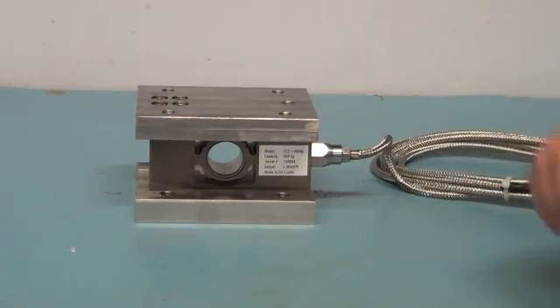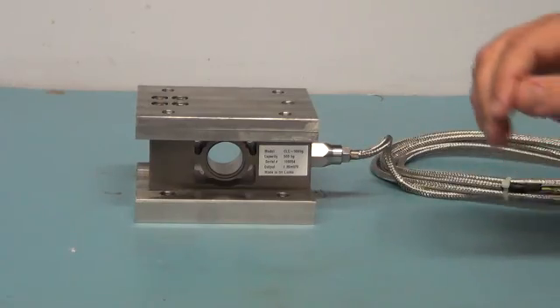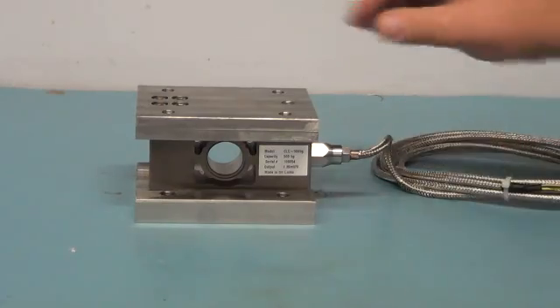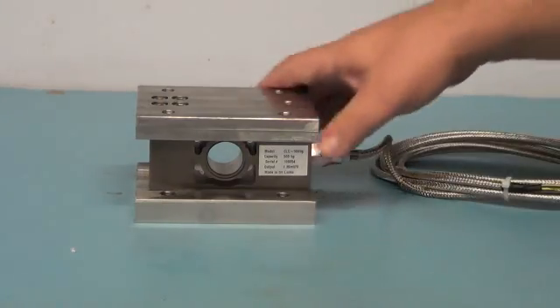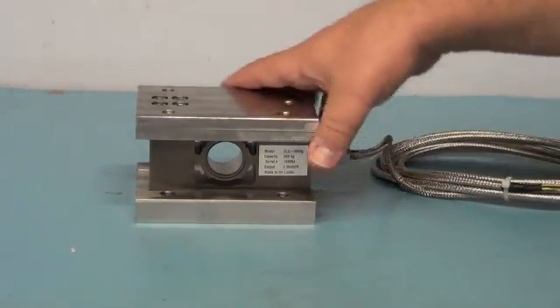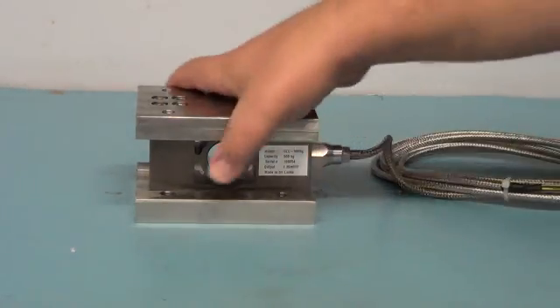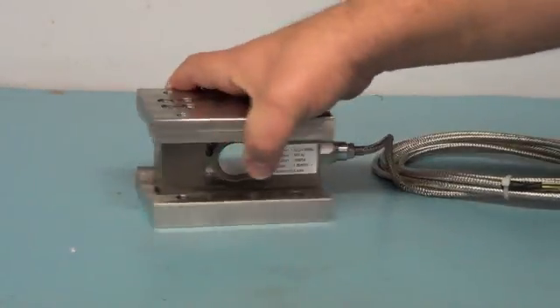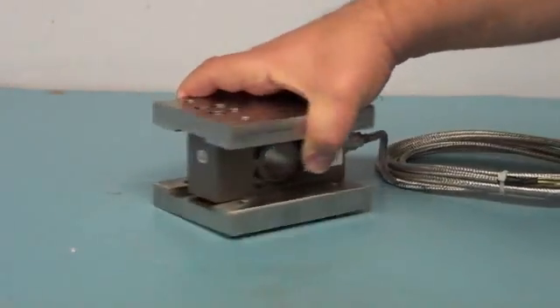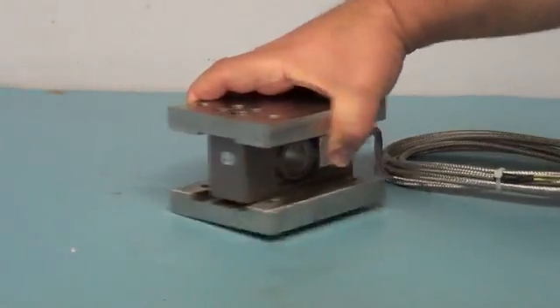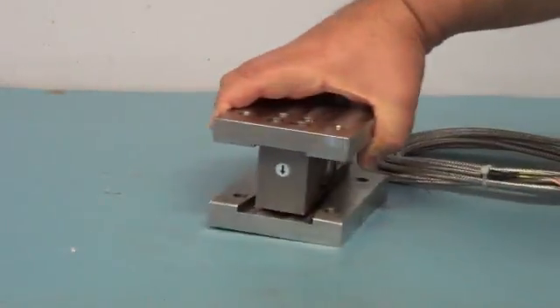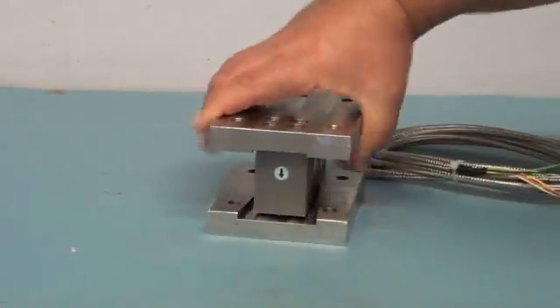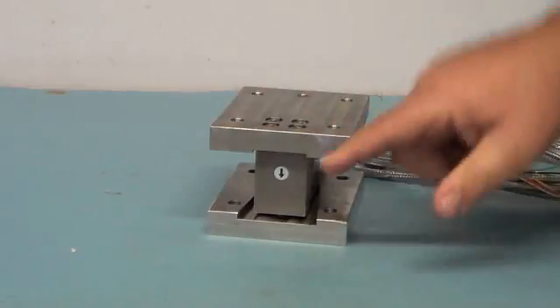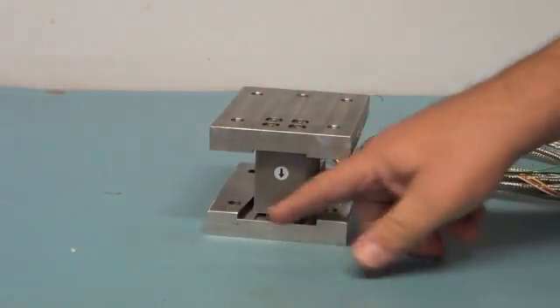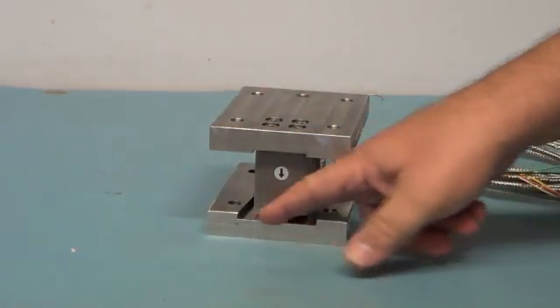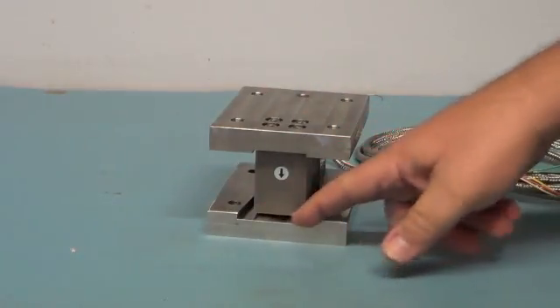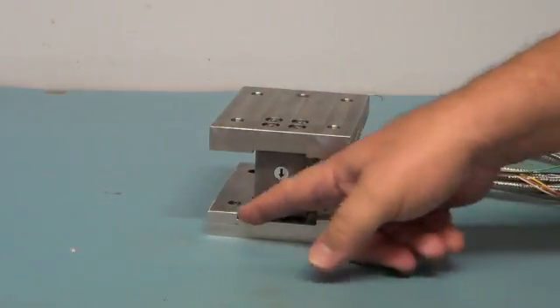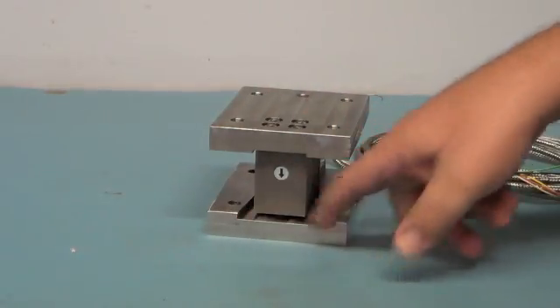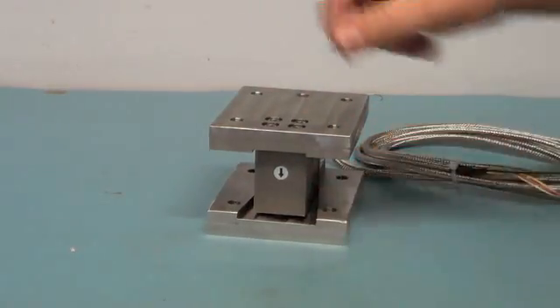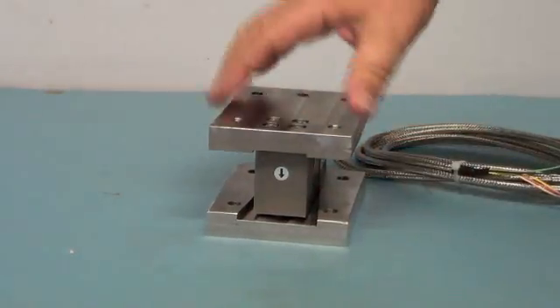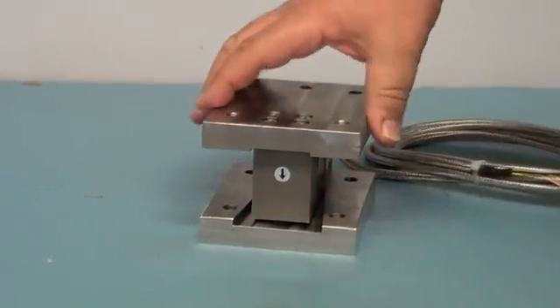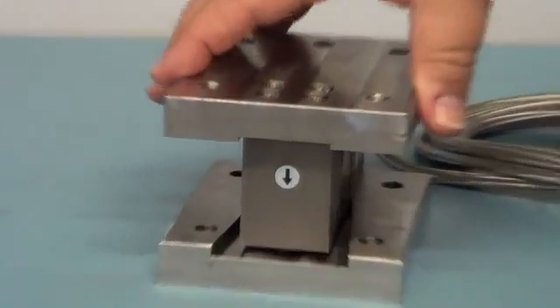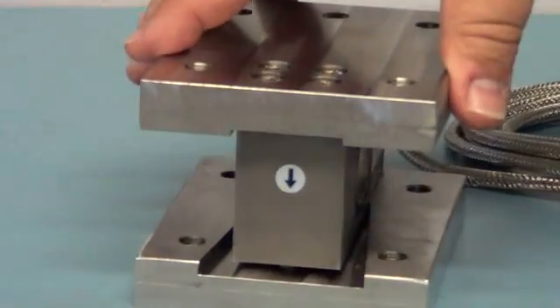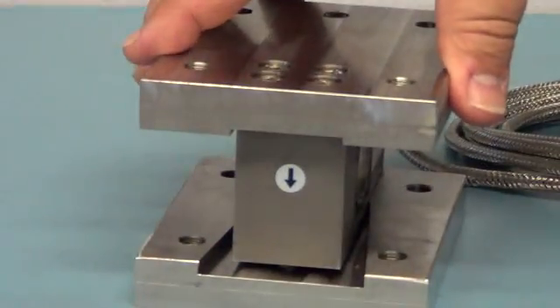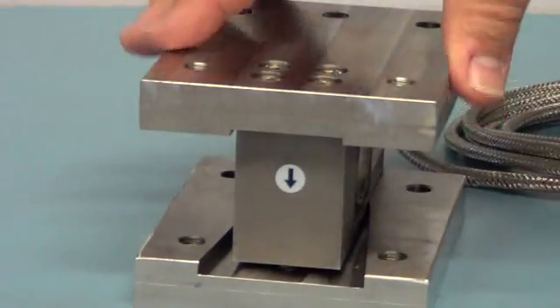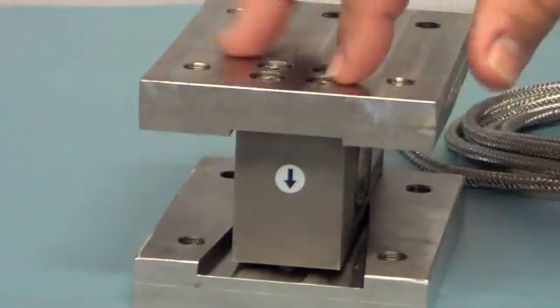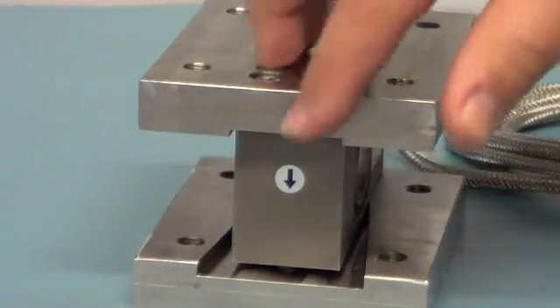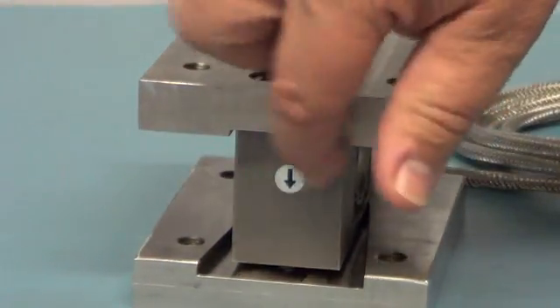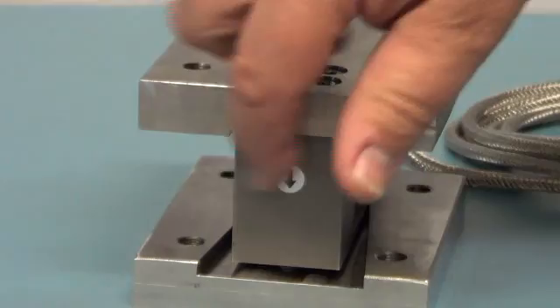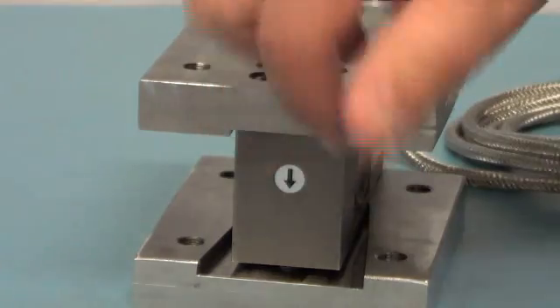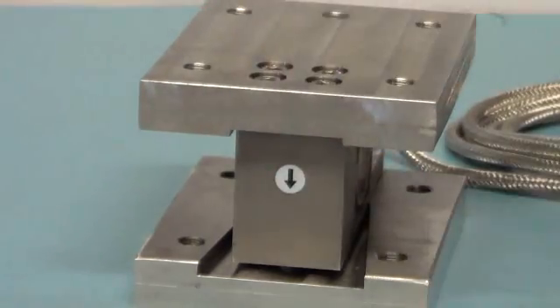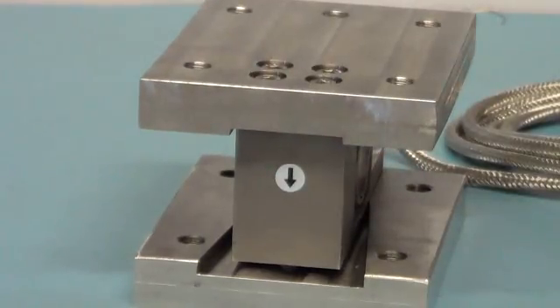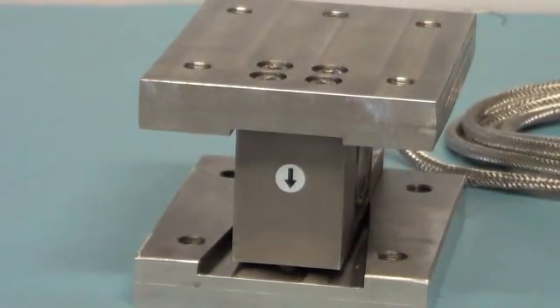You'll notice the V-groove designed in the upper and lower plates on the mounts. This channels water away from the load cell during cleaning.